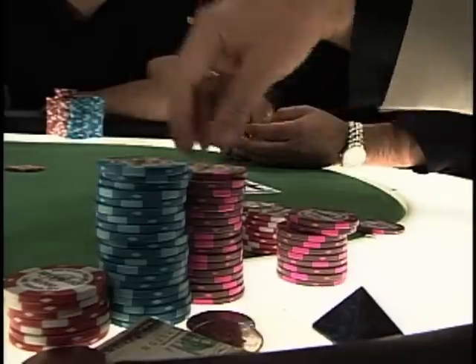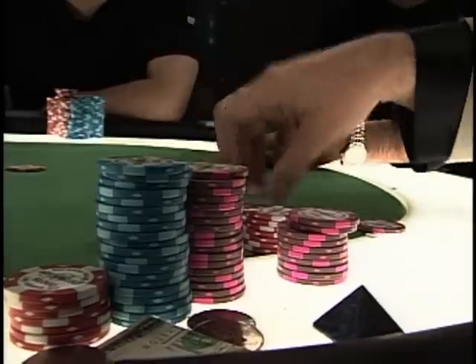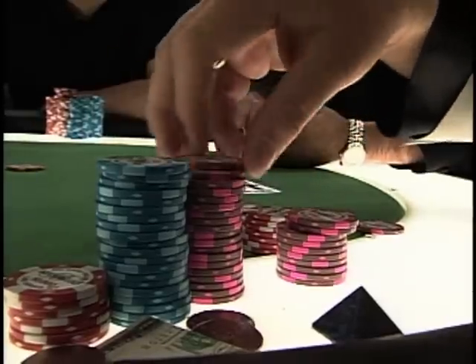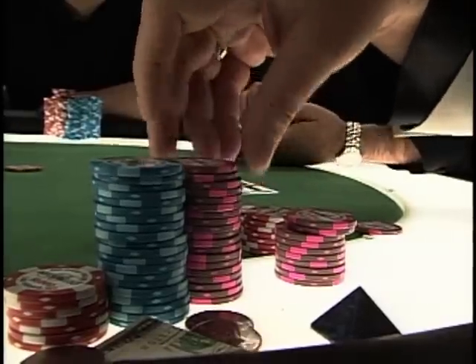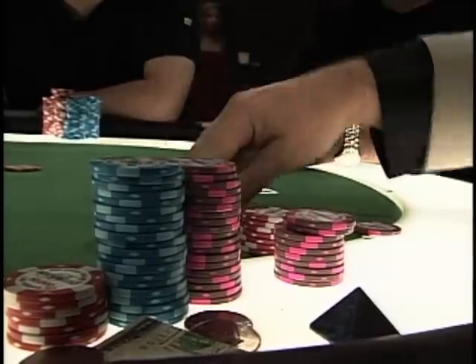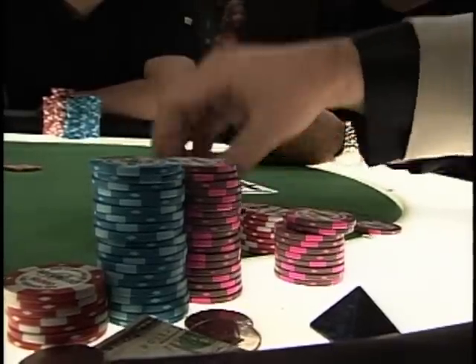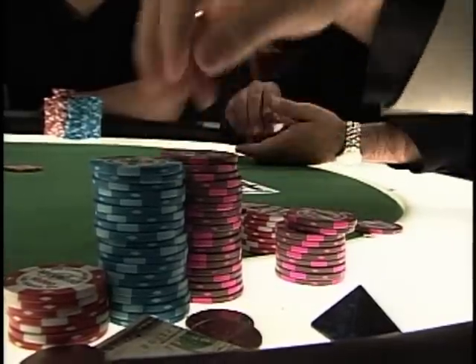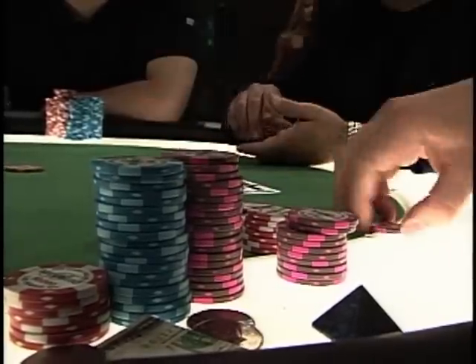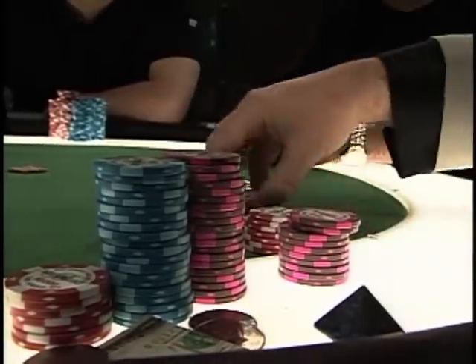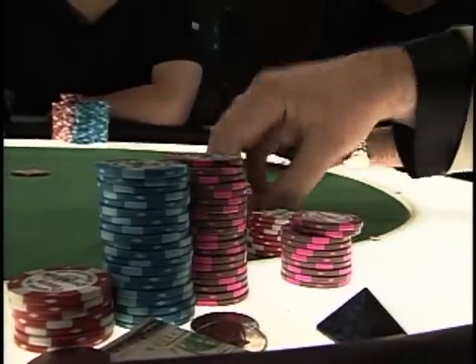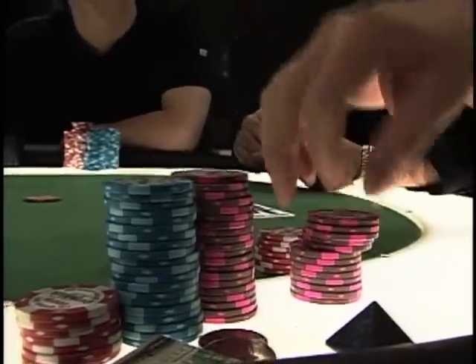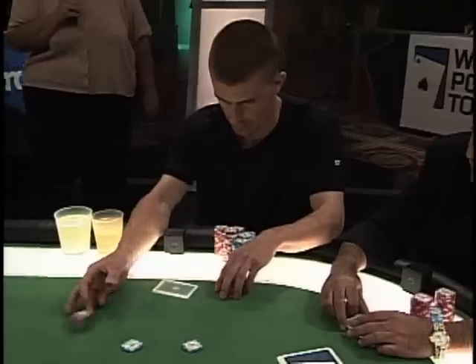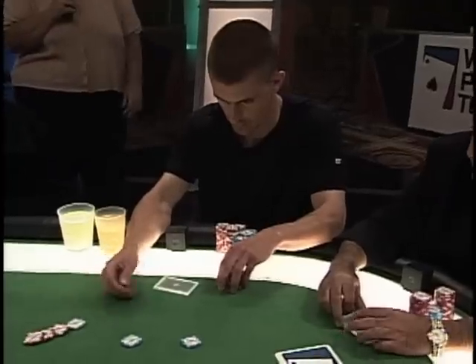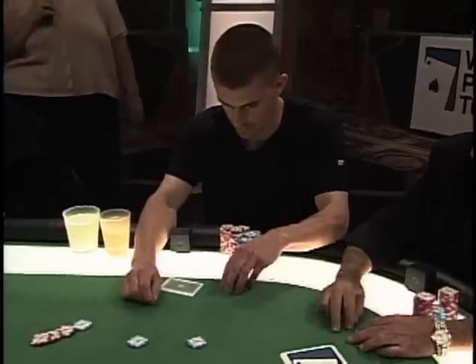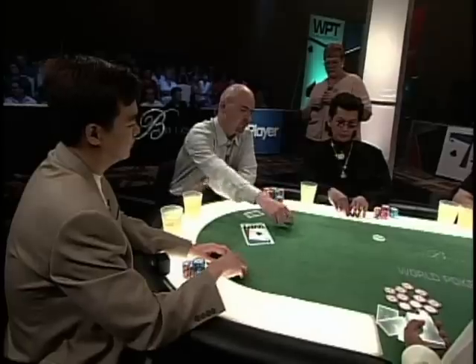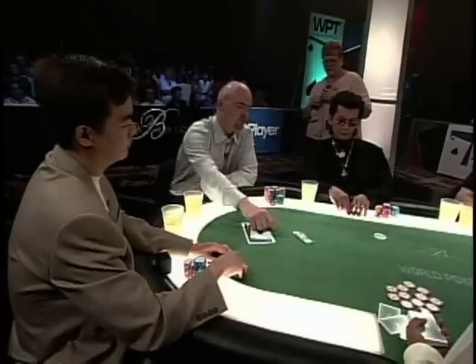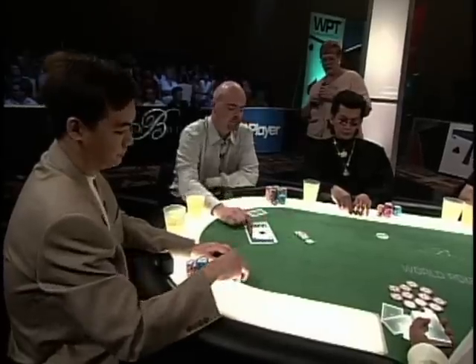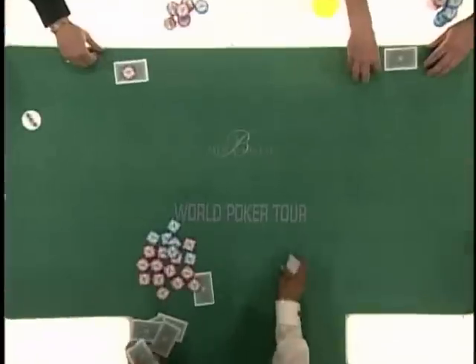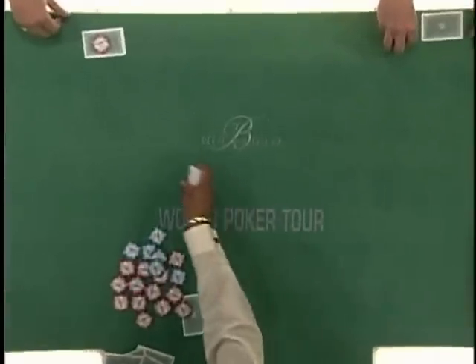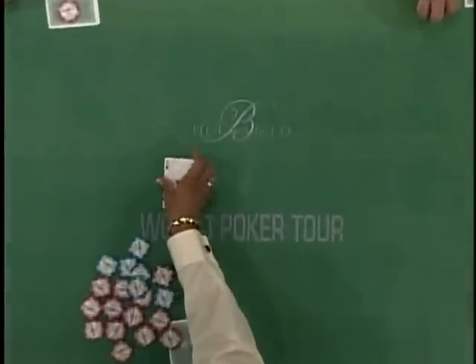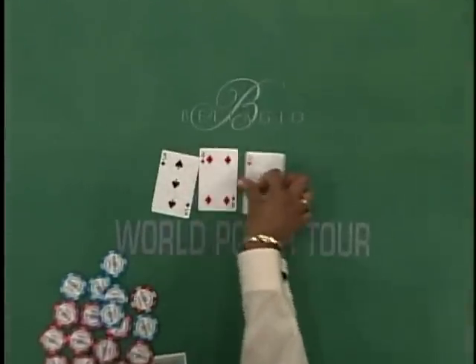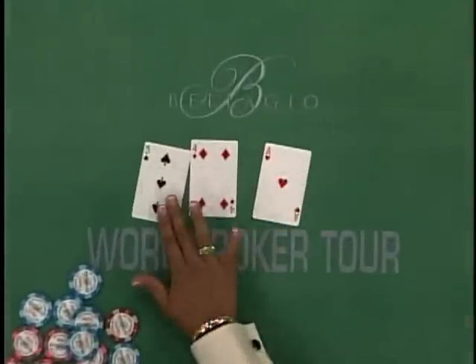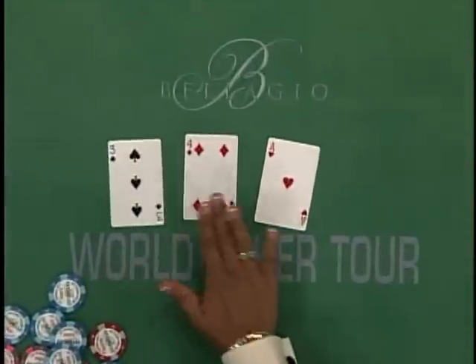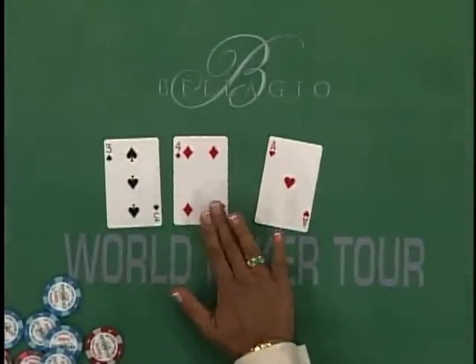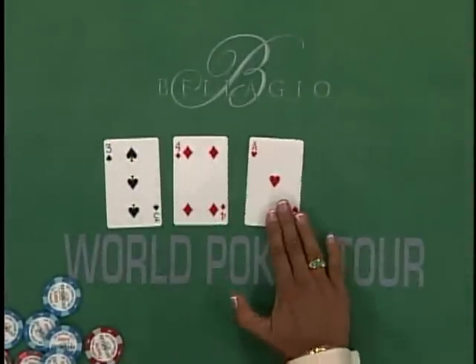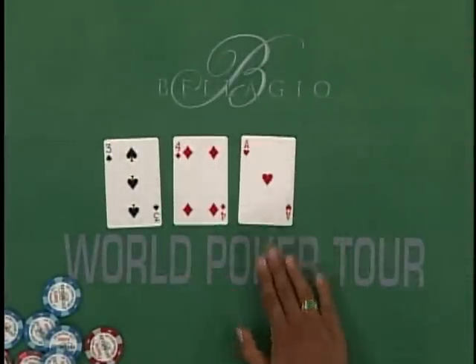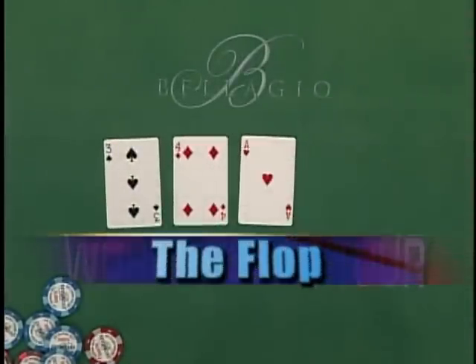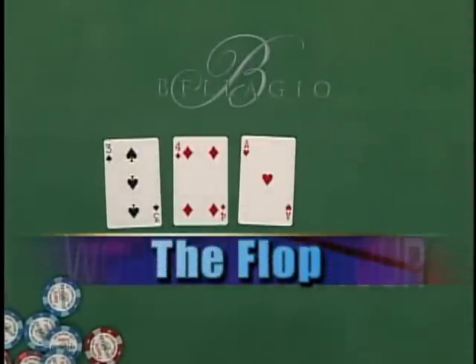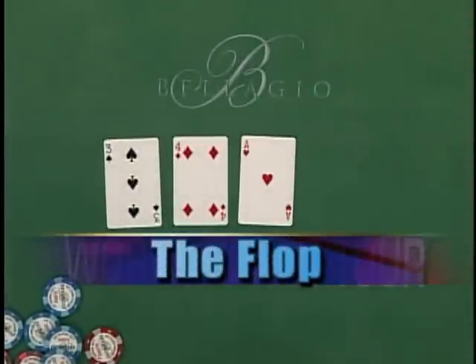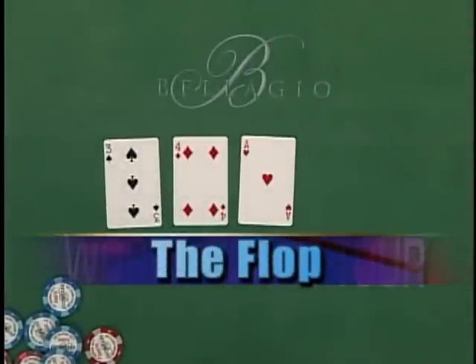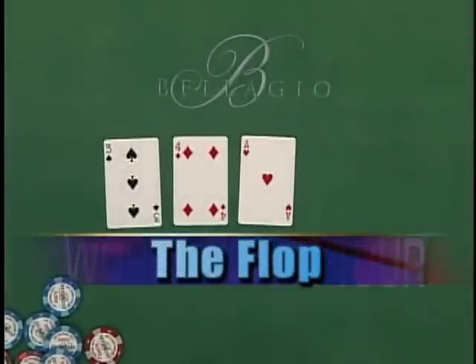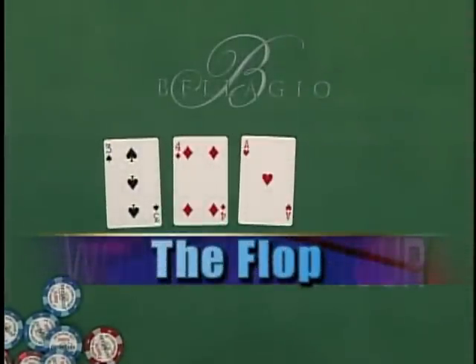And betting is really what this game is all about. Let me explain. You get your first two cards, you make a bet. Then, the dealer puts the first three community cards on the table. In poker, we call this the flop.